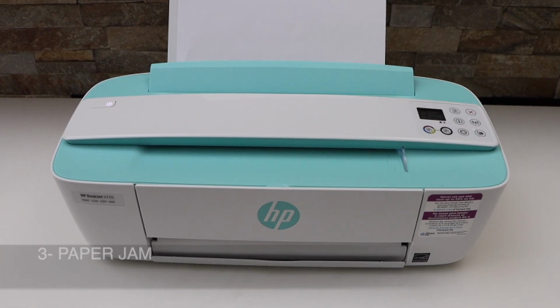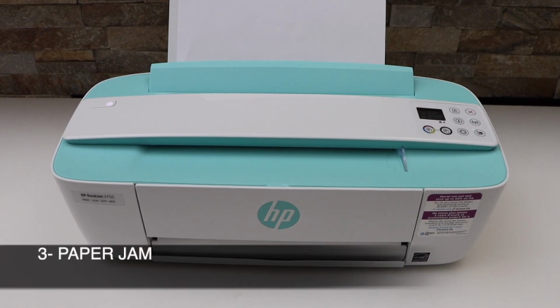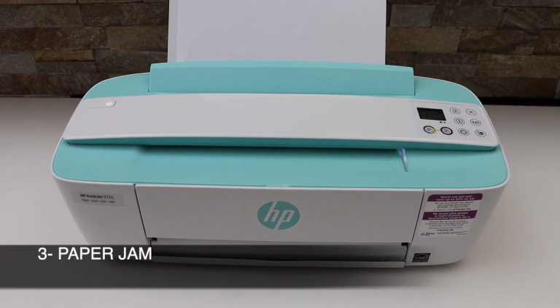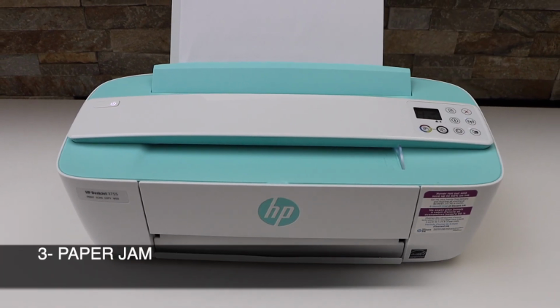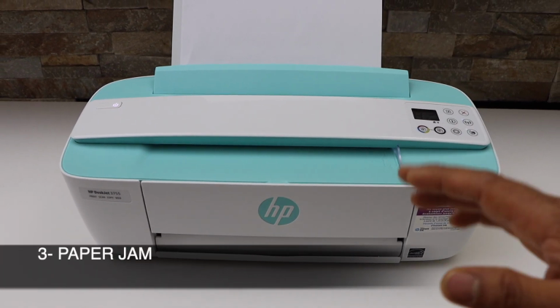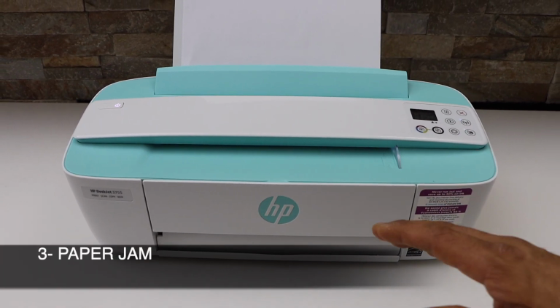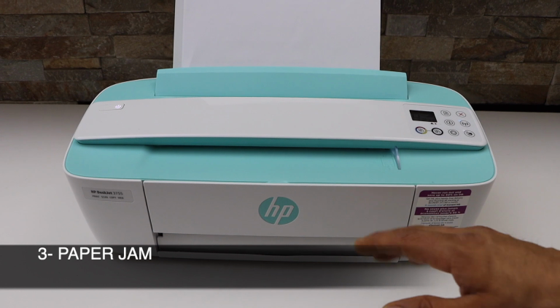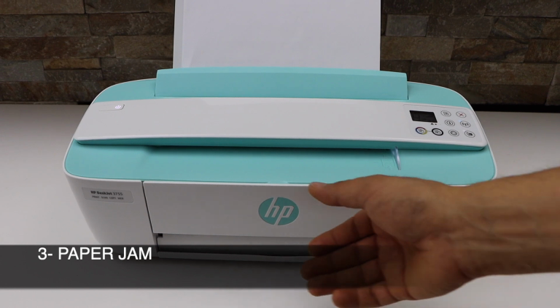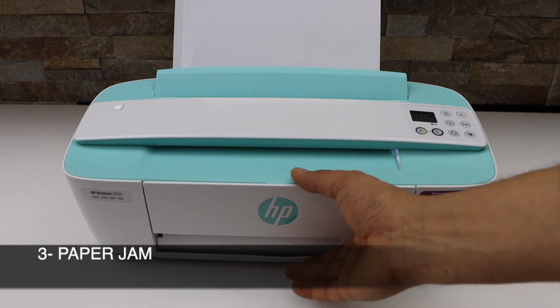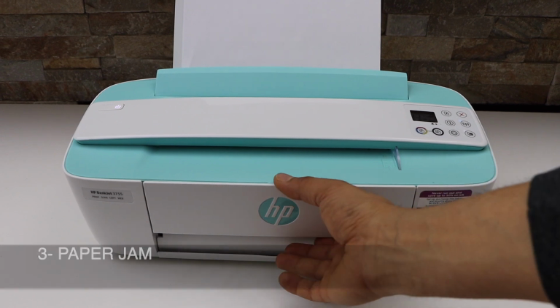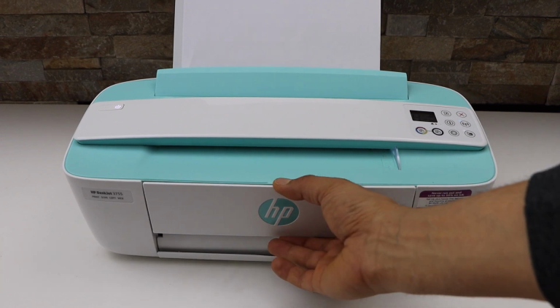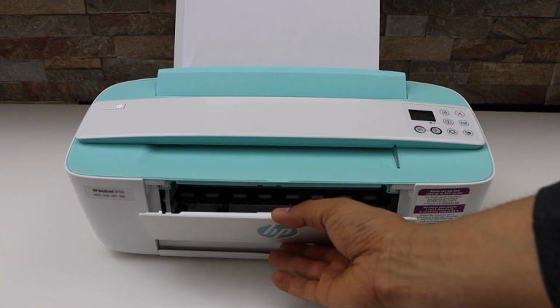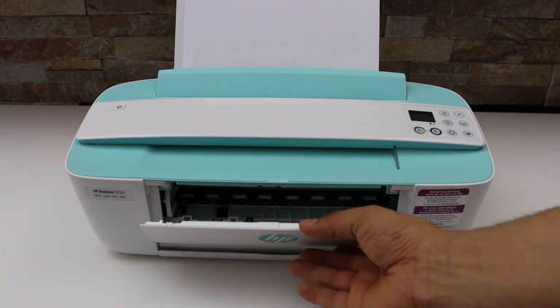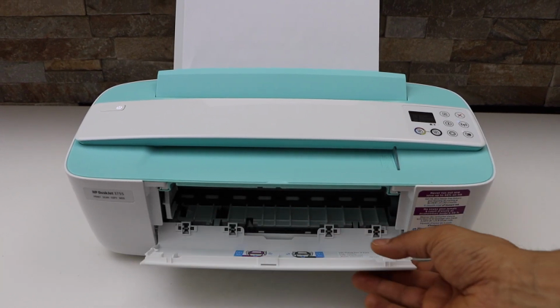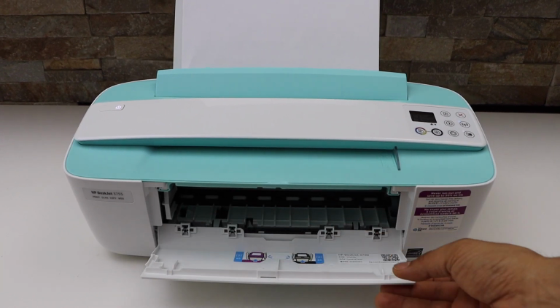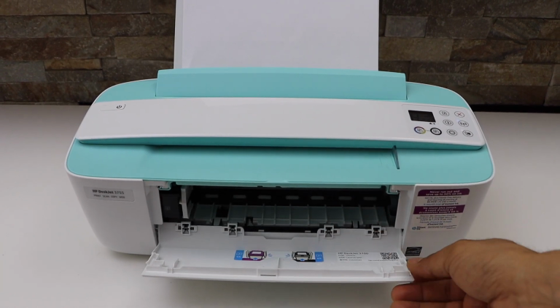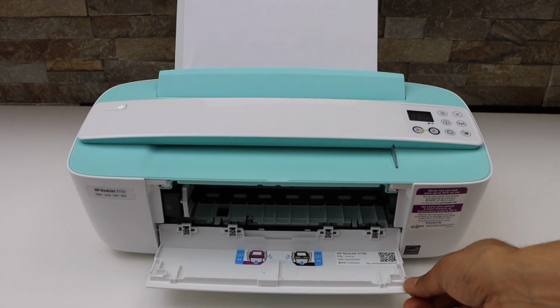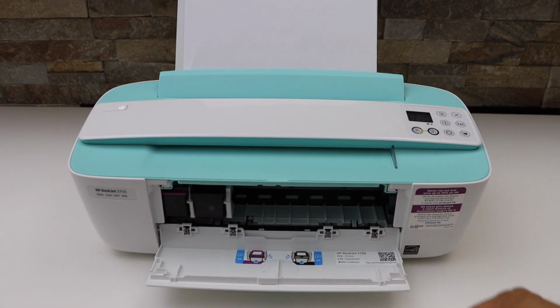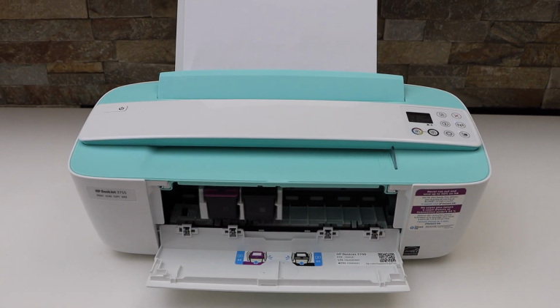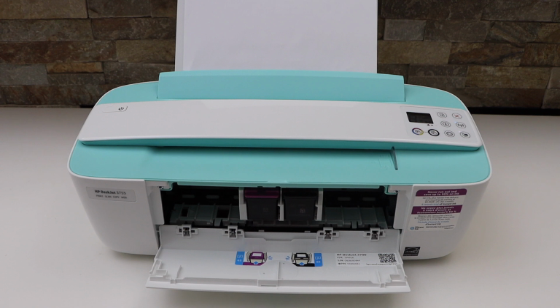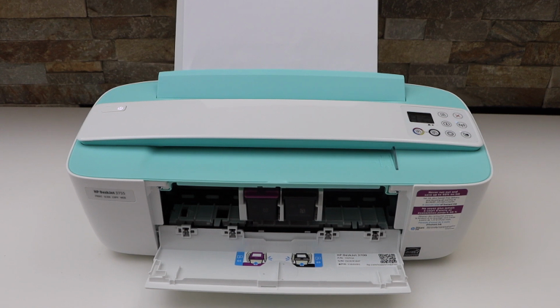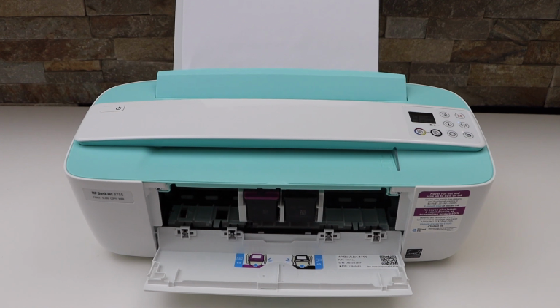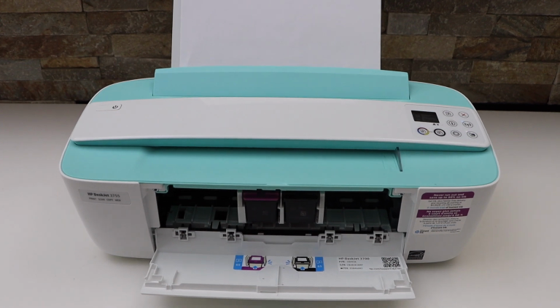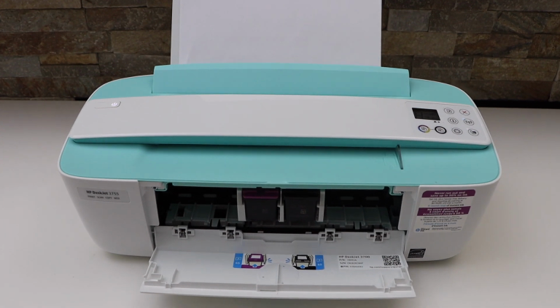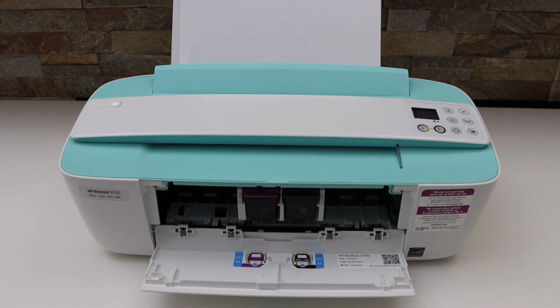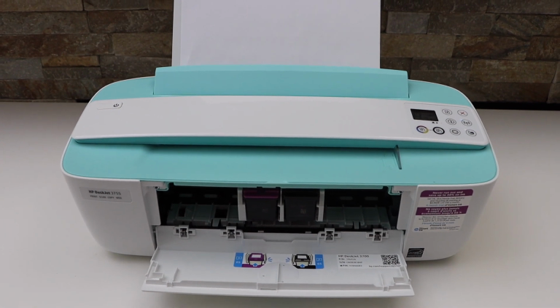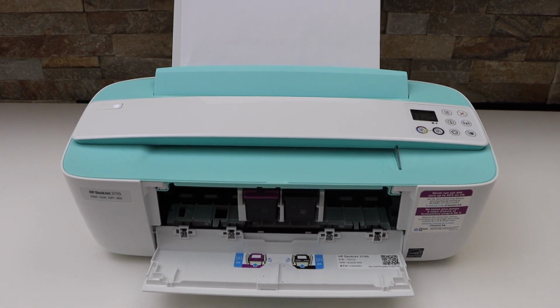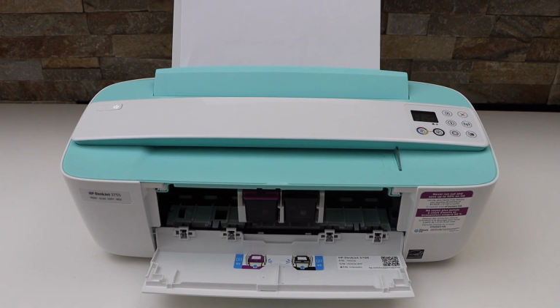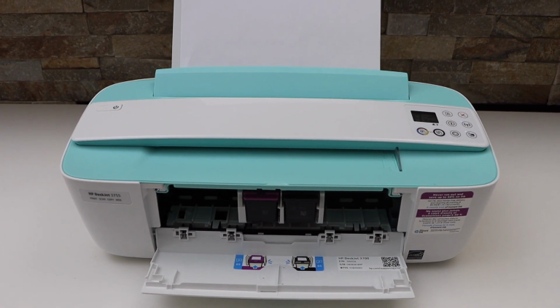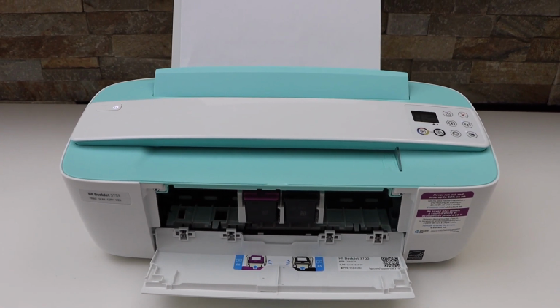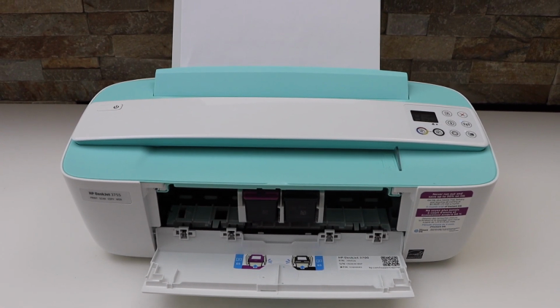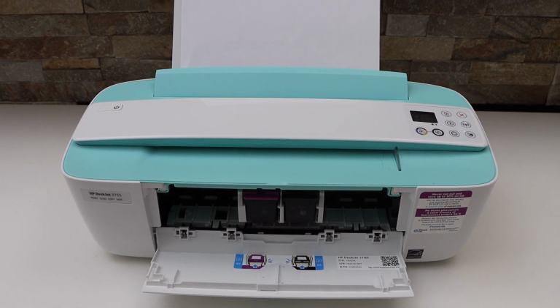The third reason can be a paper jam. You have to always make sure the paper is not stuck inside, and you should be getting an error message for that.